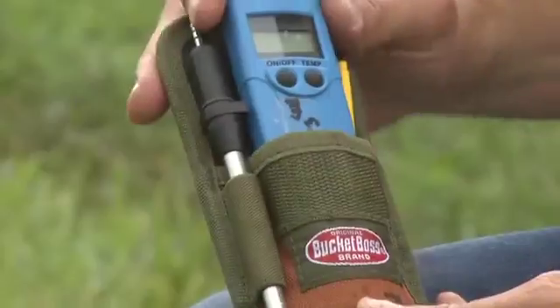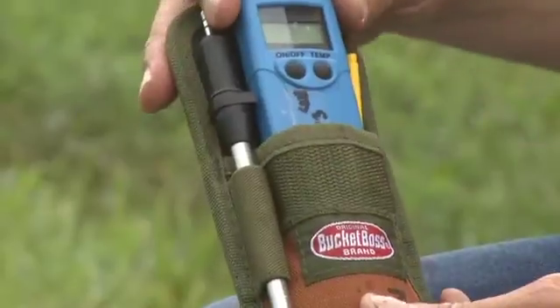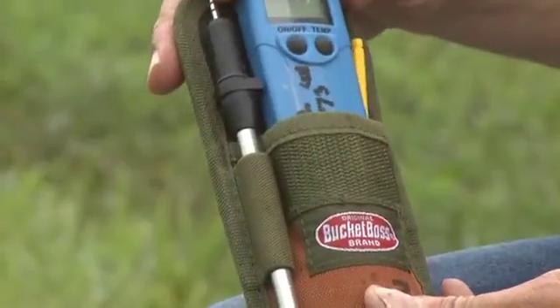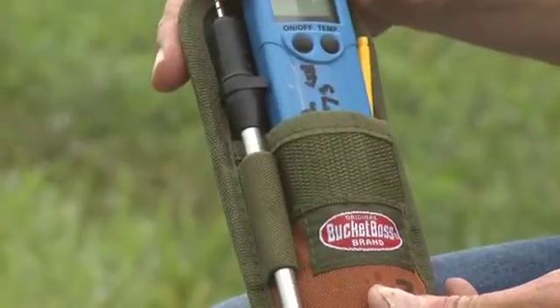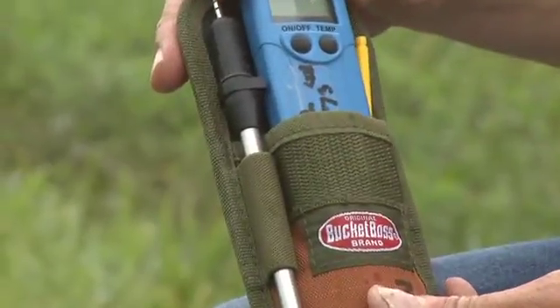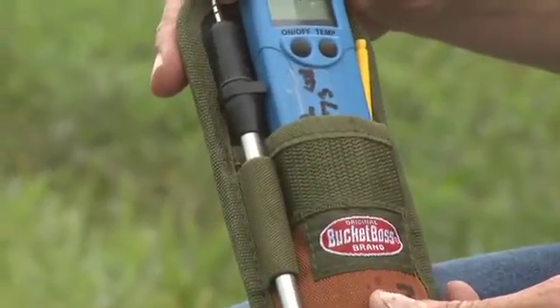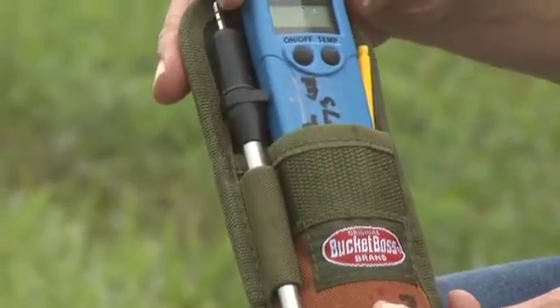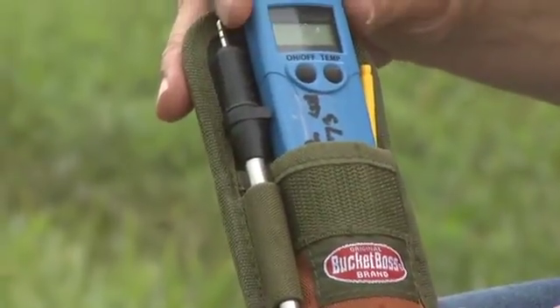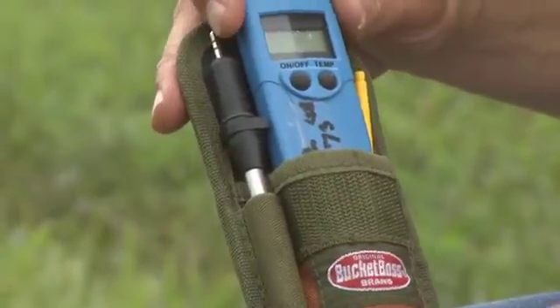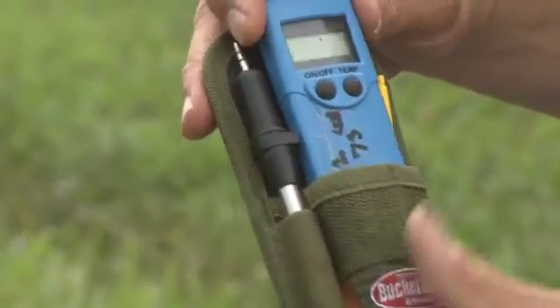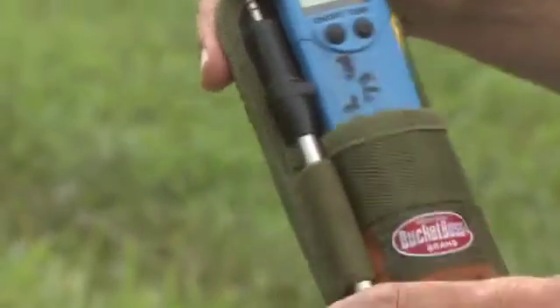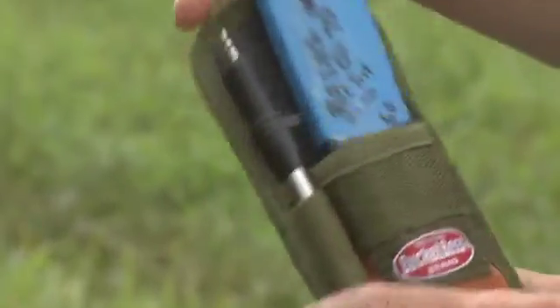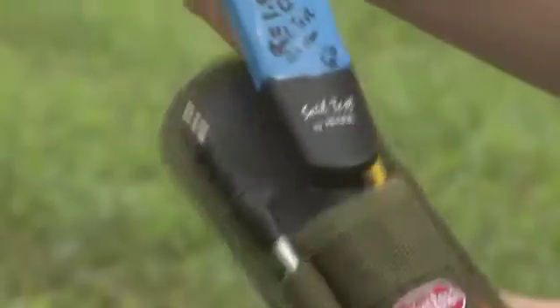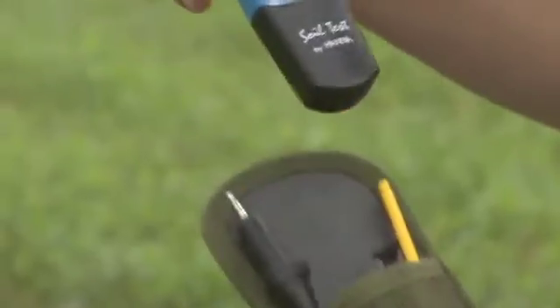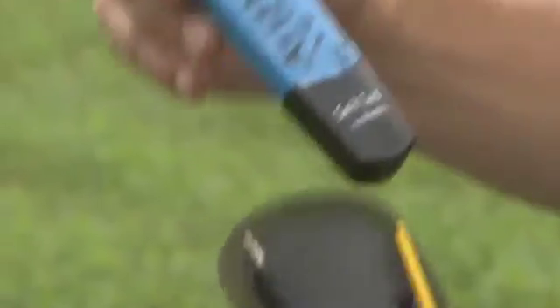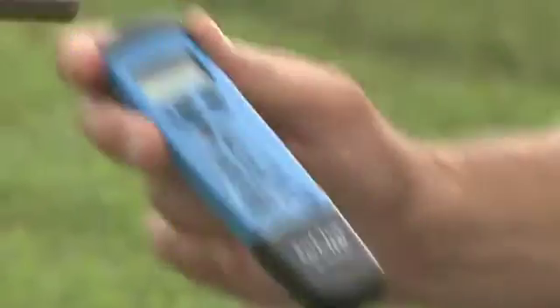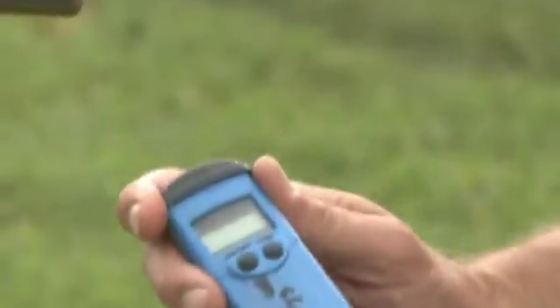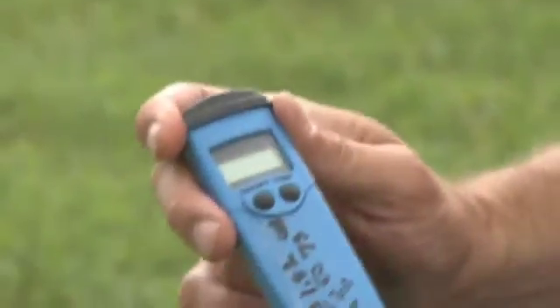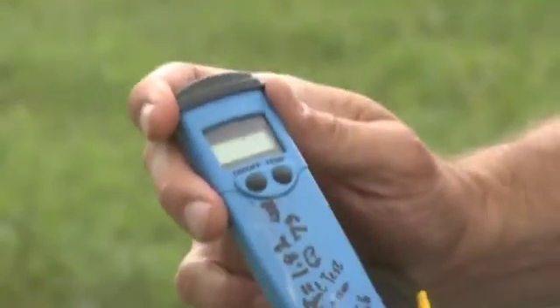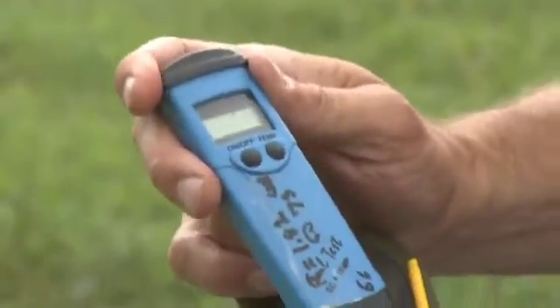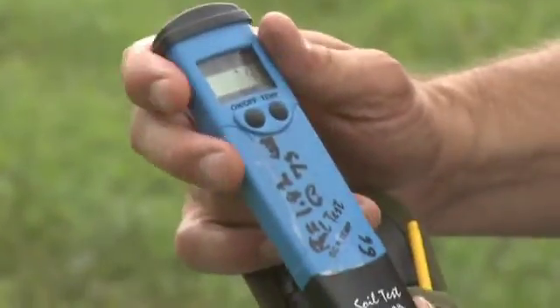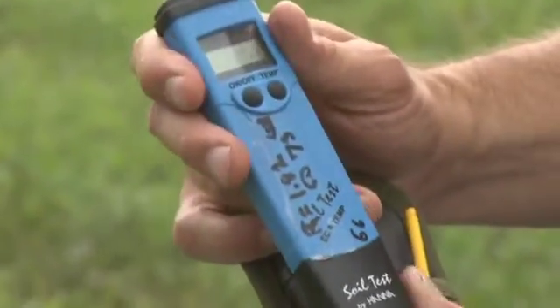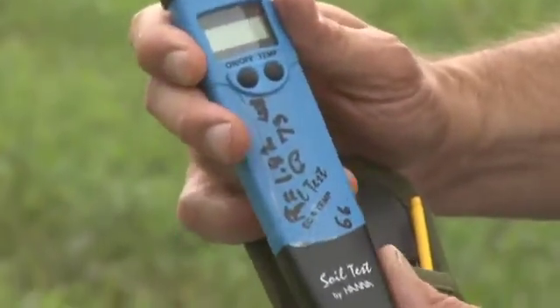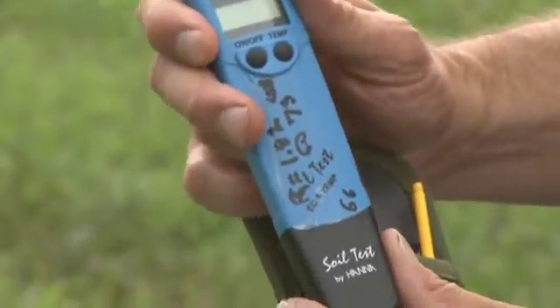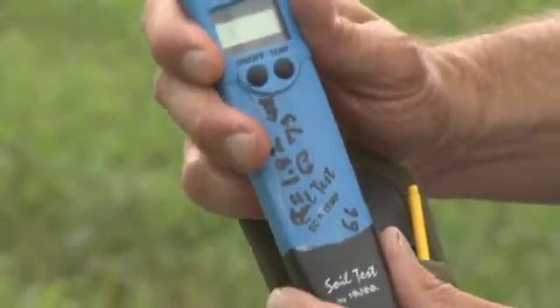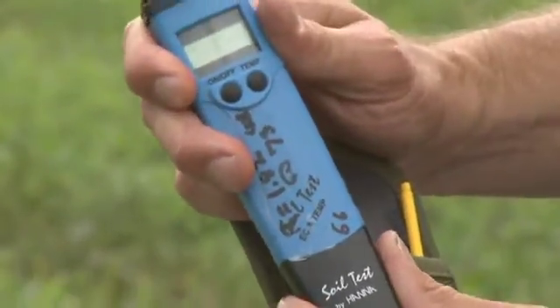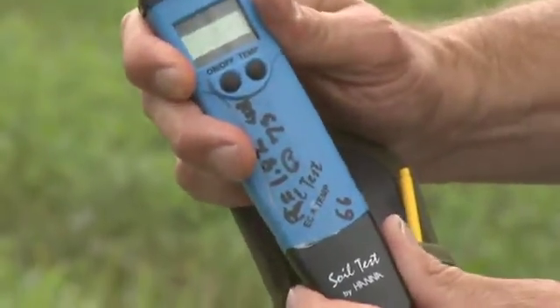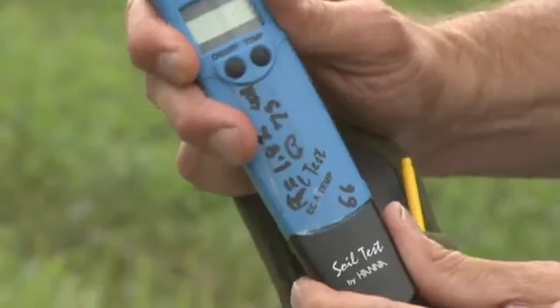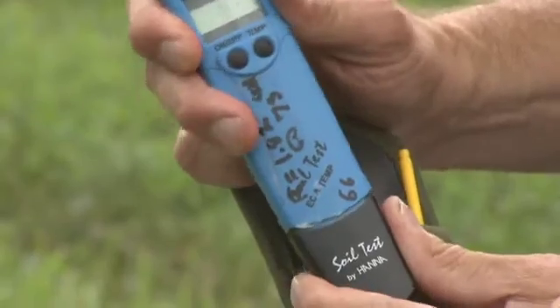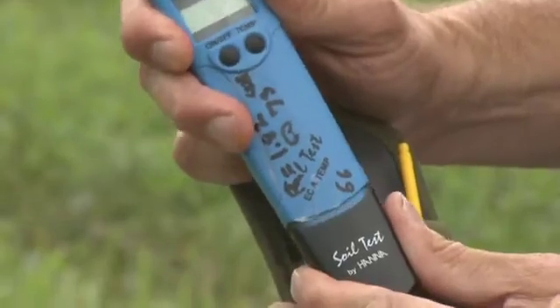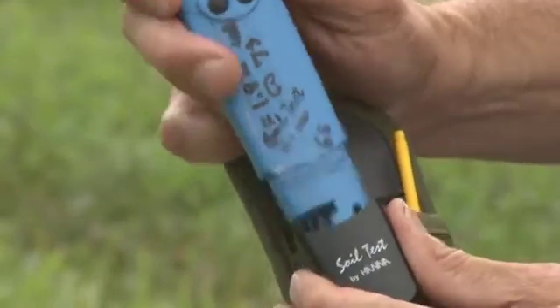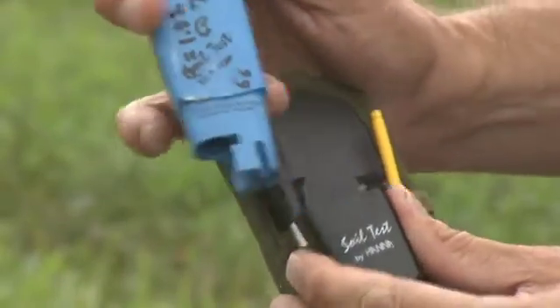We're going to go over use of the EC probe and how to operate it. First, we take it out of the holder. It's going to have a black cap on the bottom and you simply remove it like that.